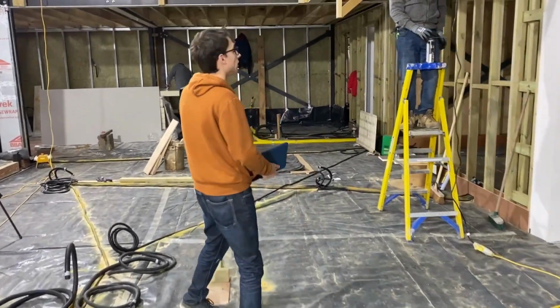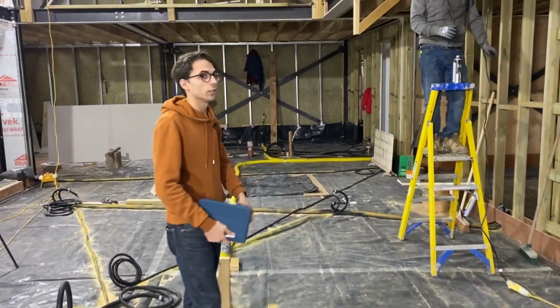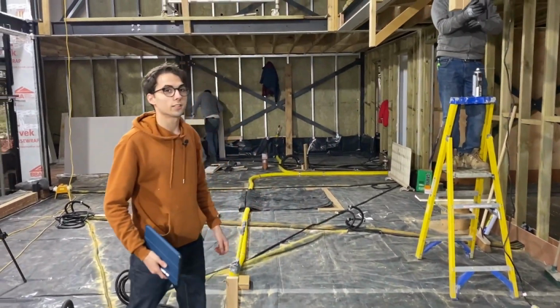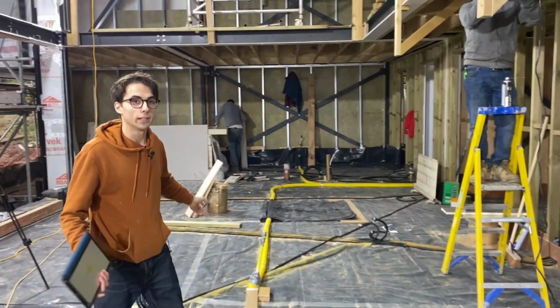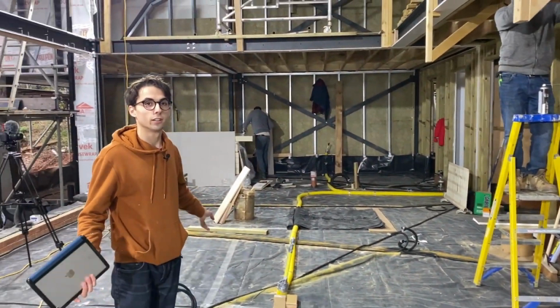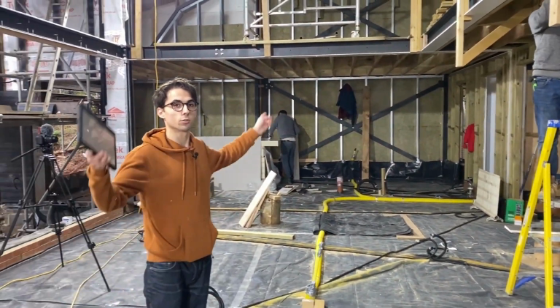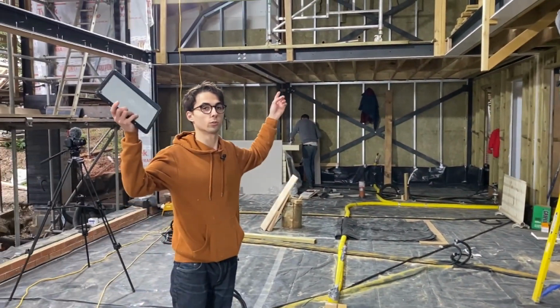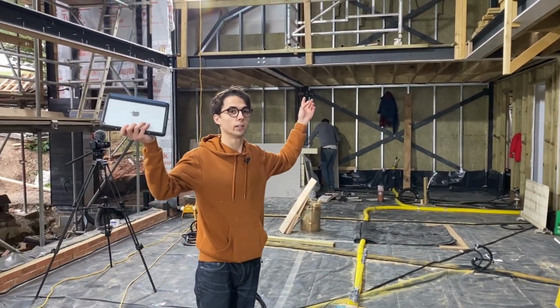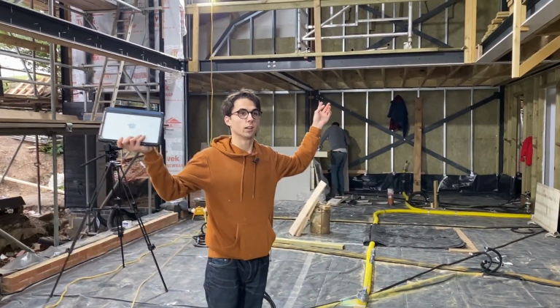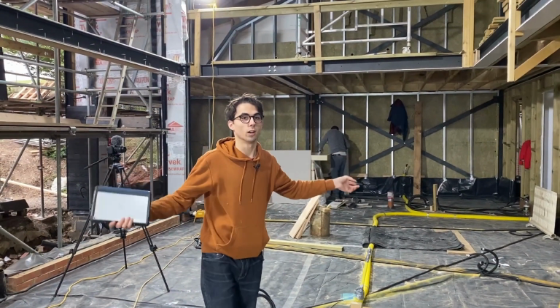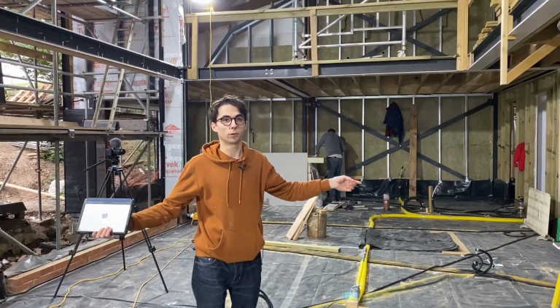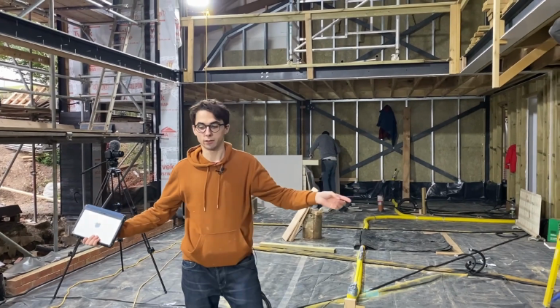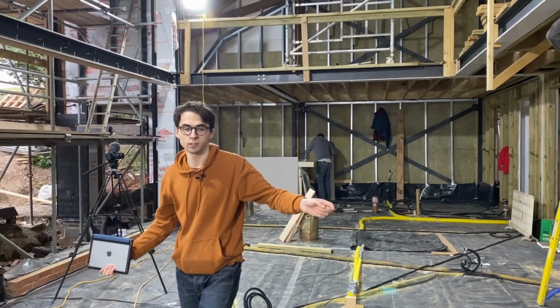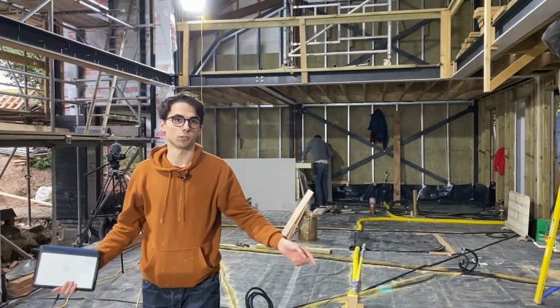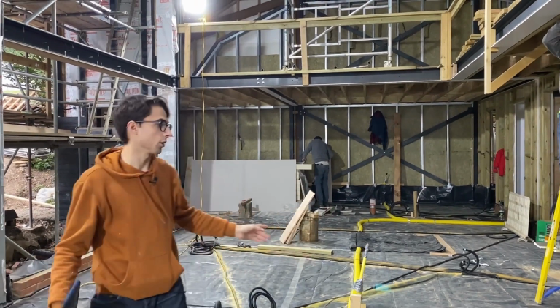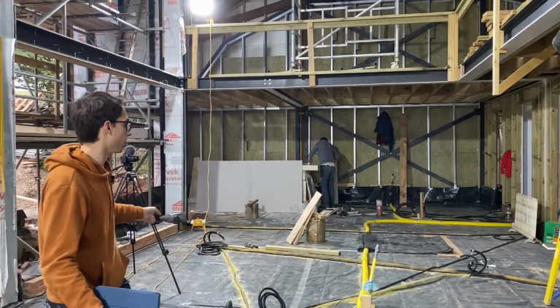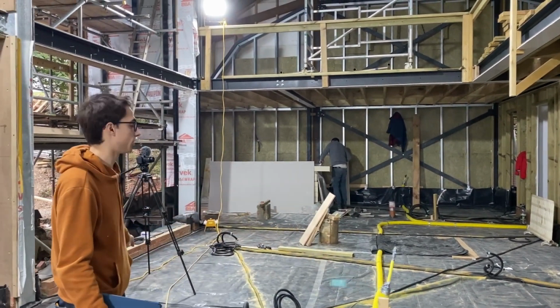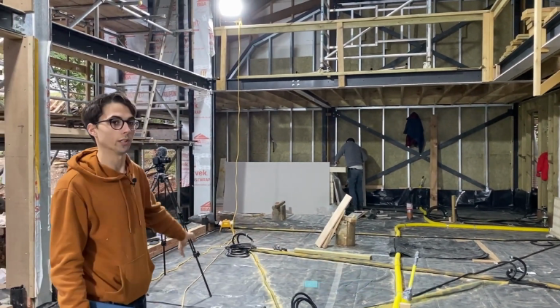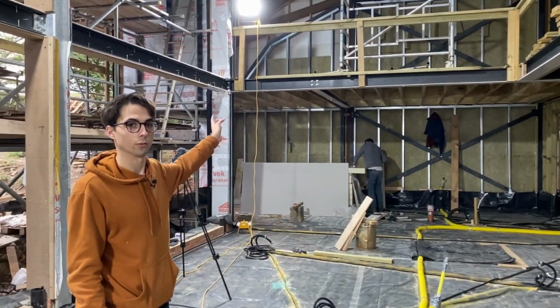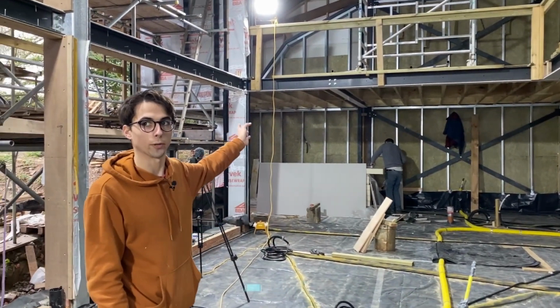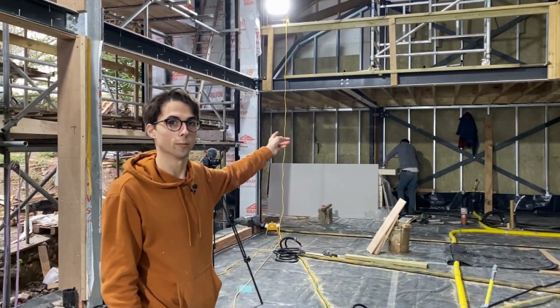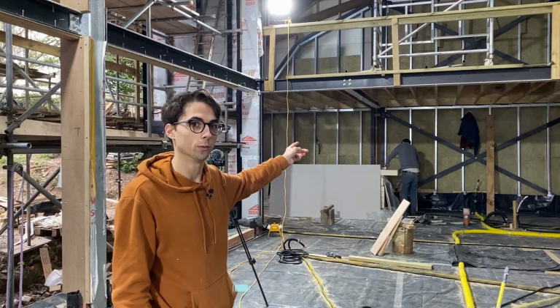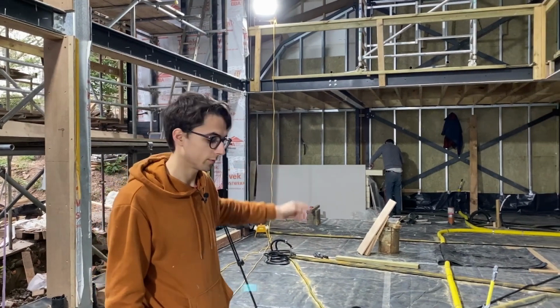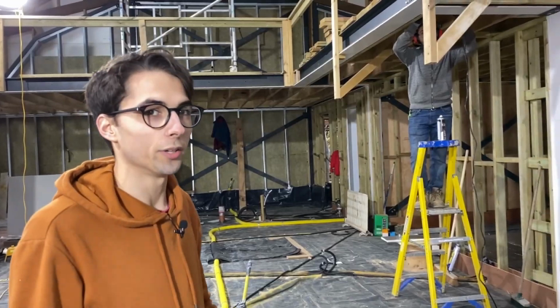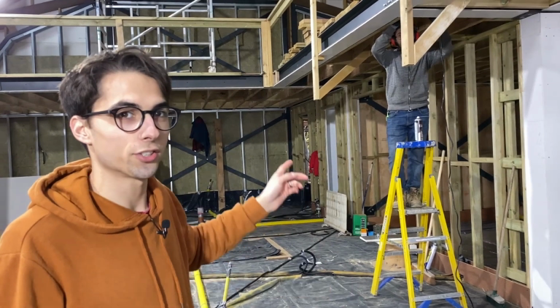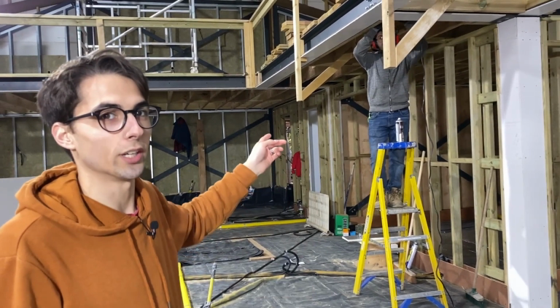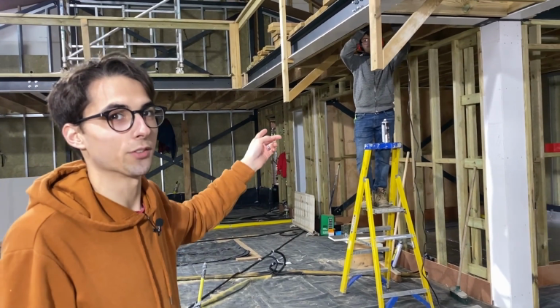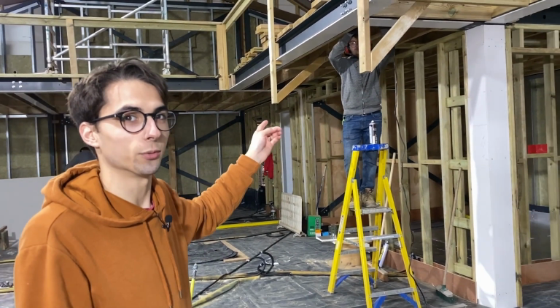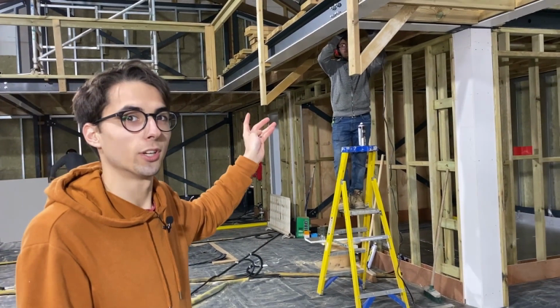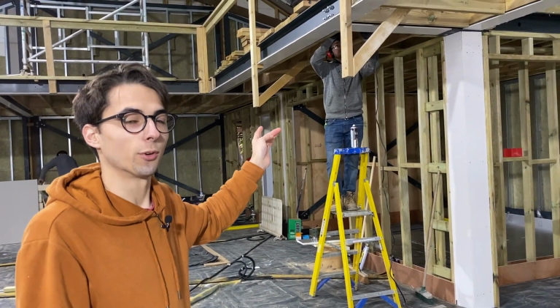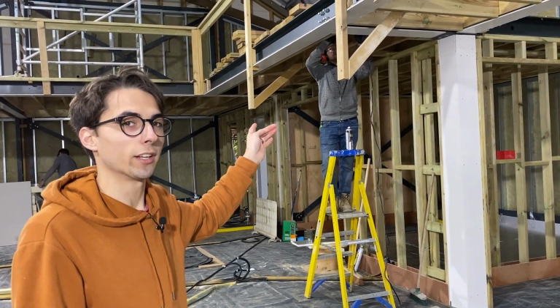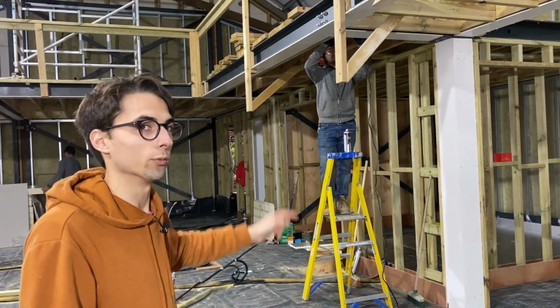This is the main two-storey open plan area. You've got a sofa, a chimney for a fireplace in the middle. Owen is just drilling out the steels for our main cable route.